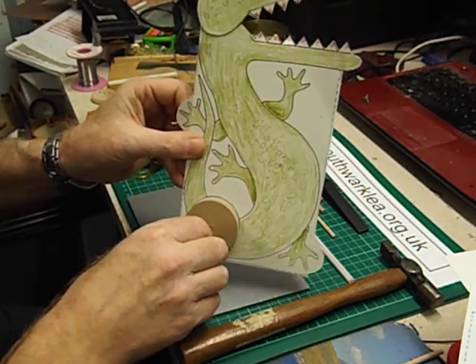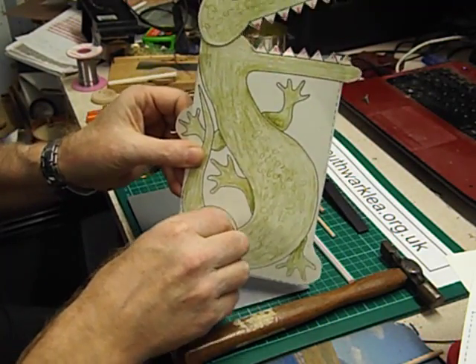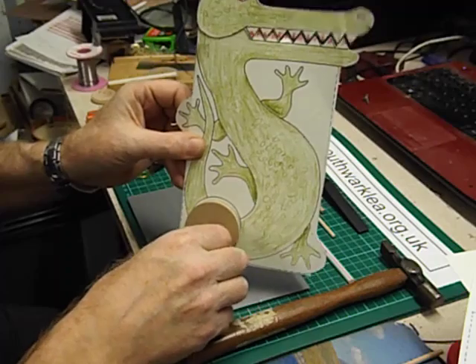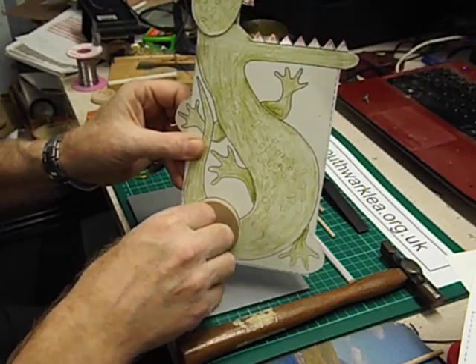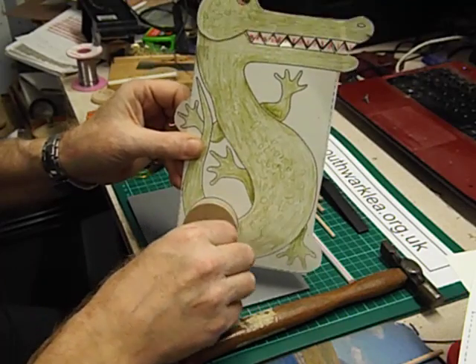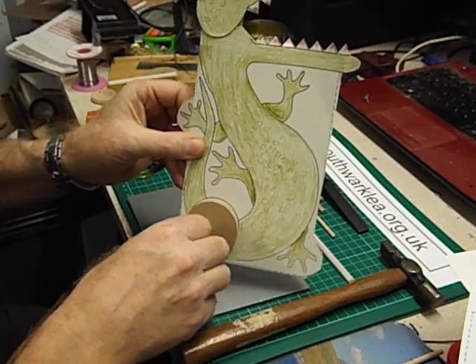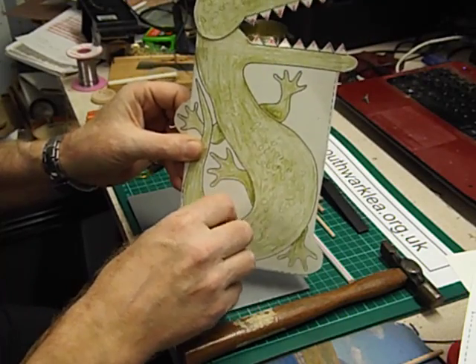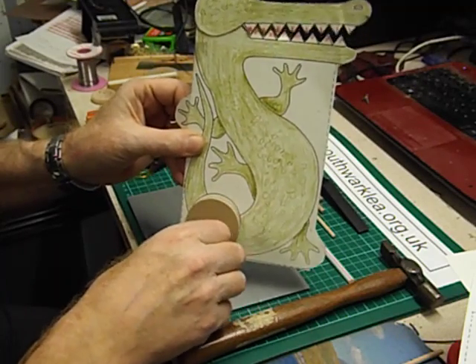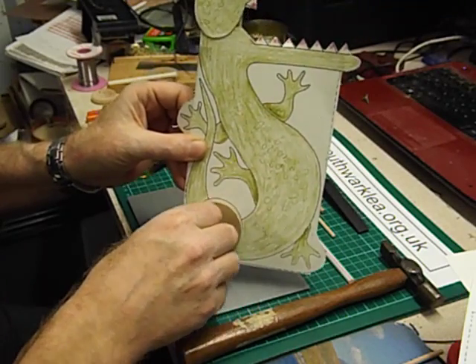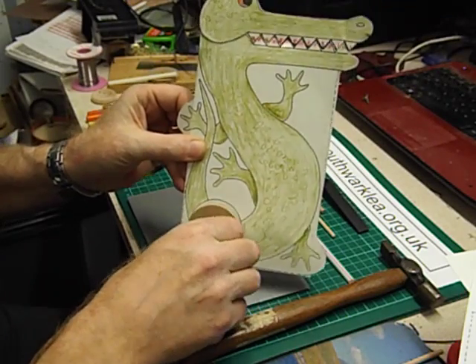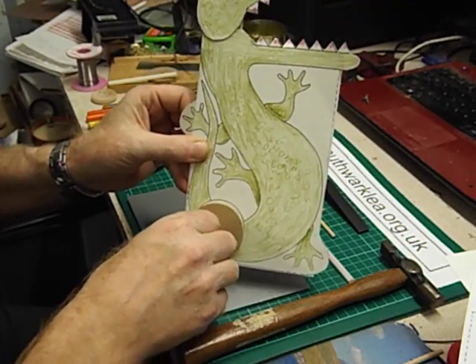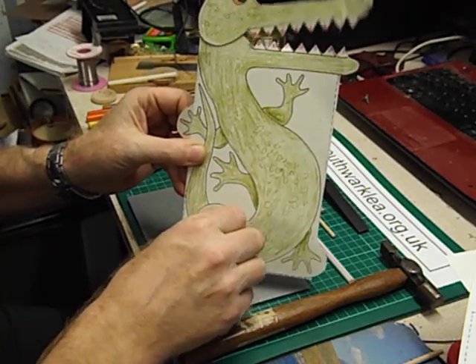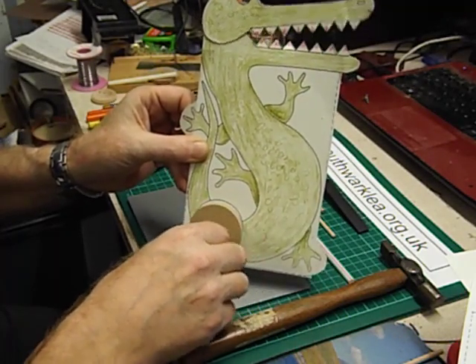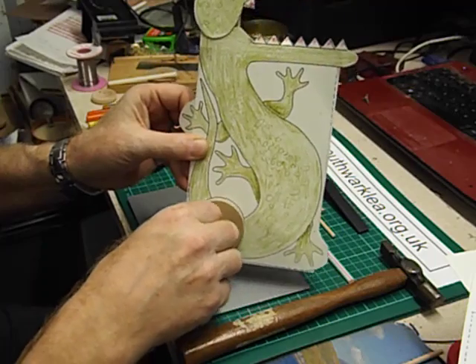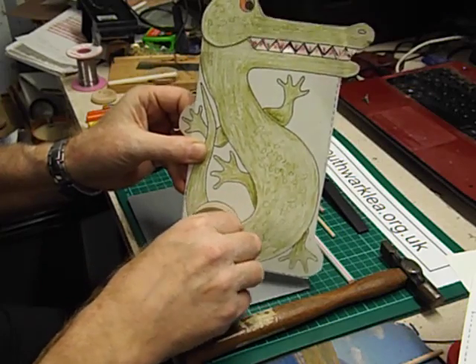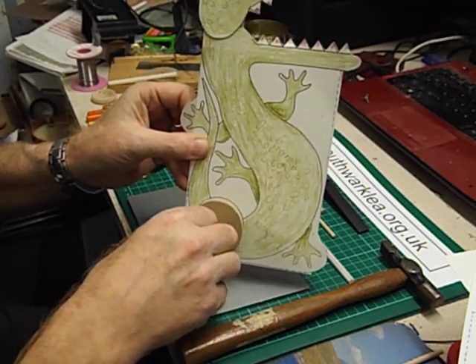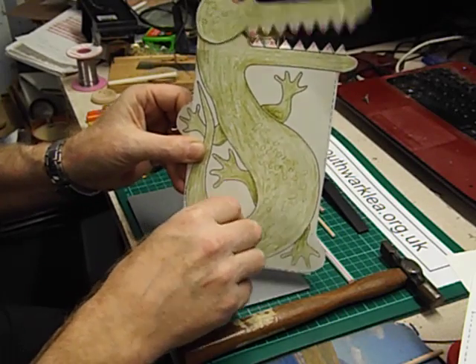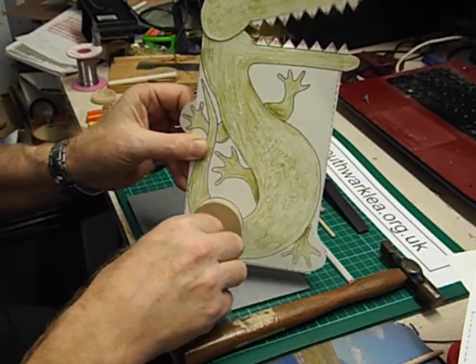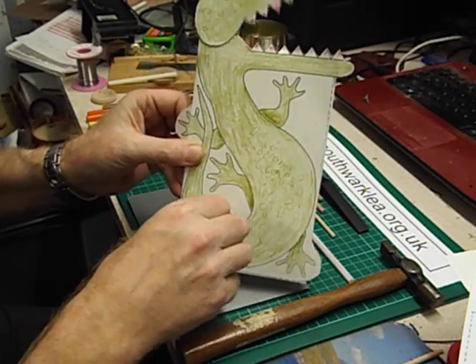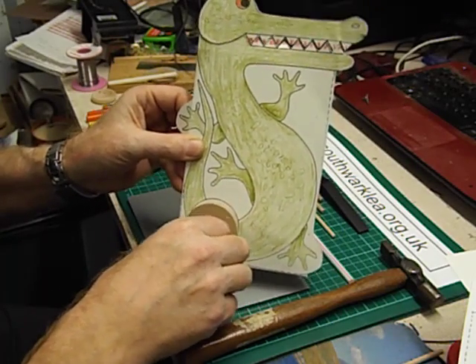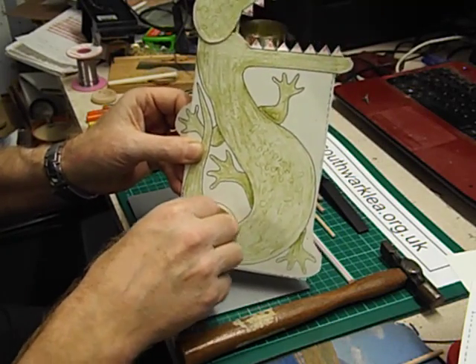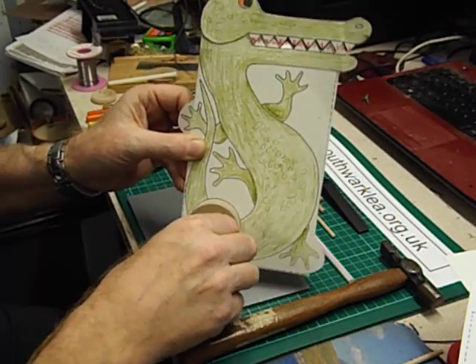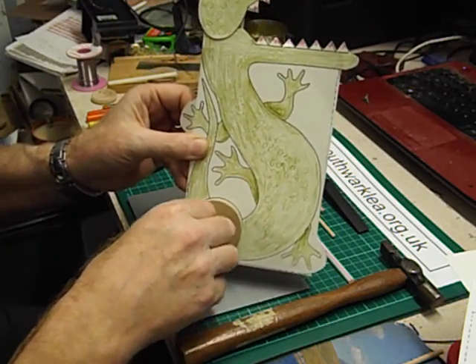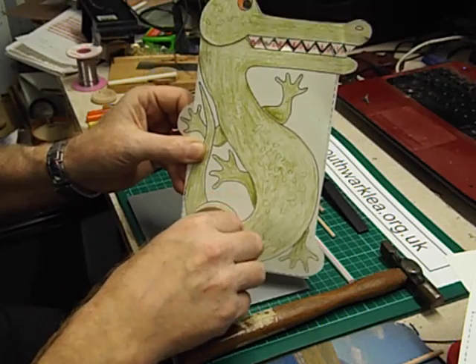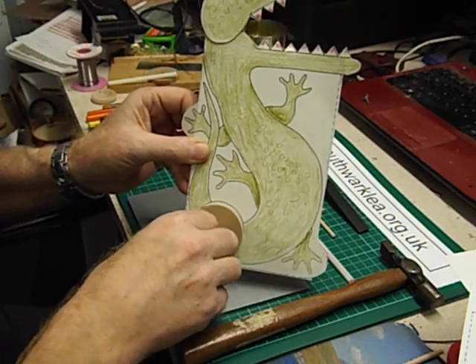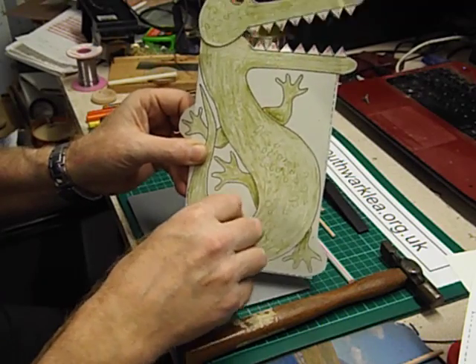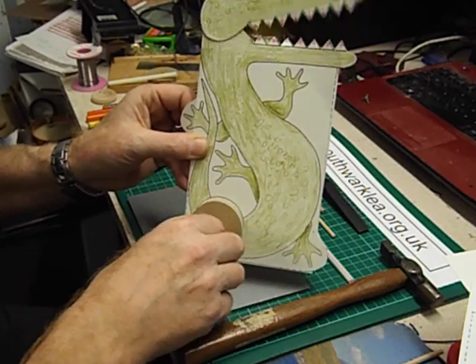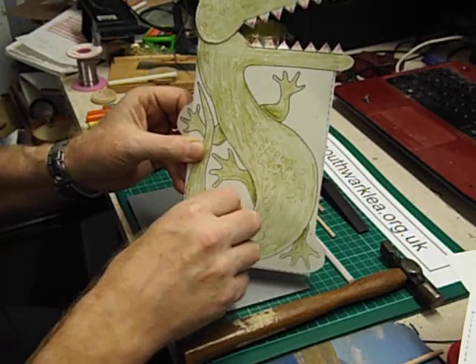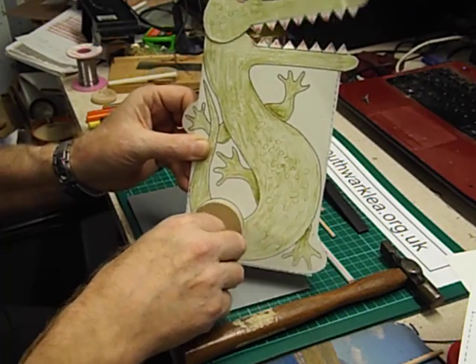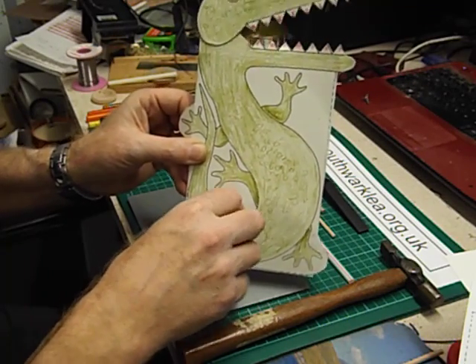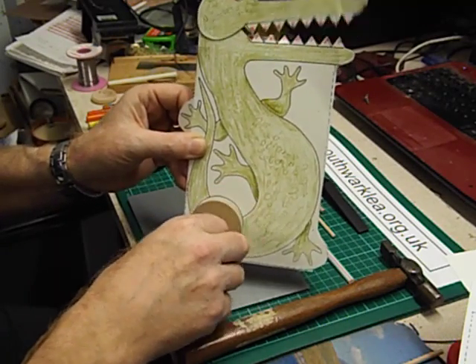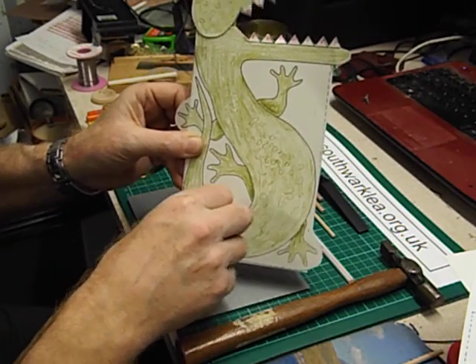As you may know, I run design technology workshops in primary schools here in the UK, and this is one of my most popular workshops. I do this with year five and sometimes with year six, and I must have made hundreds of these.